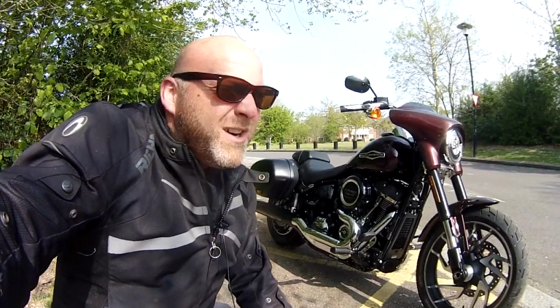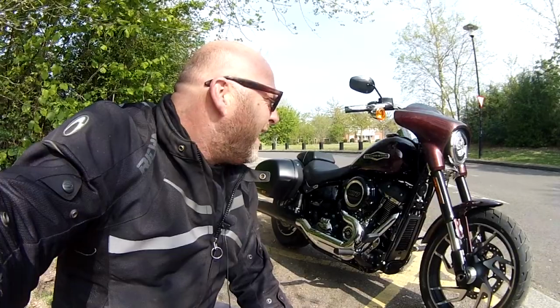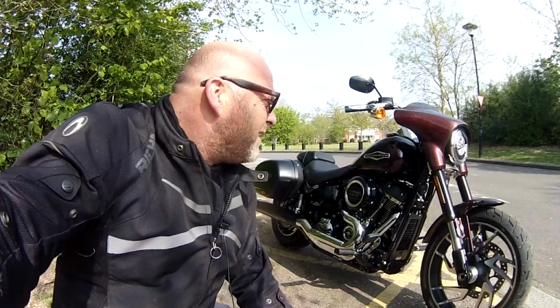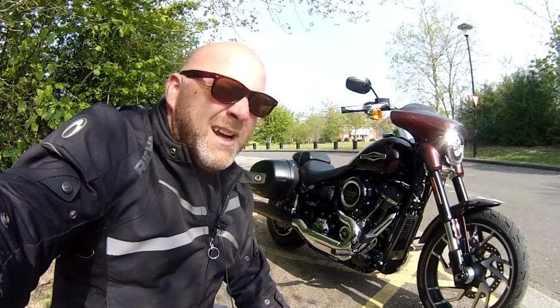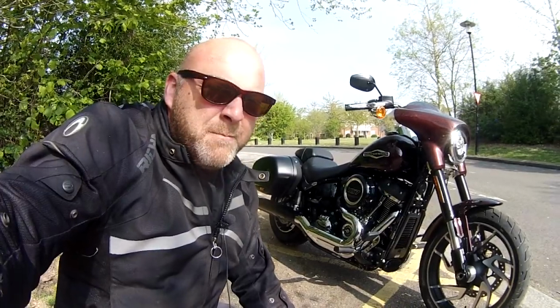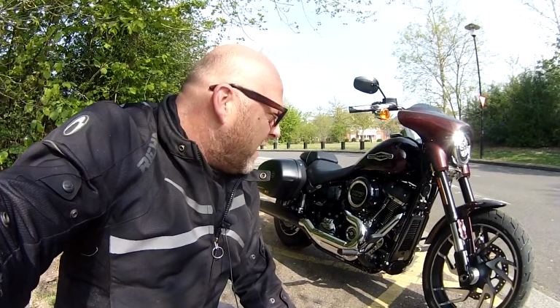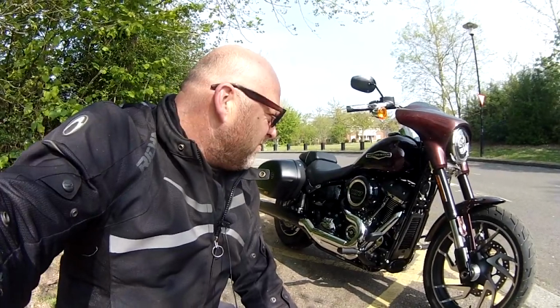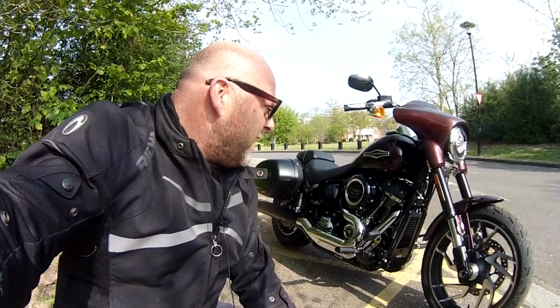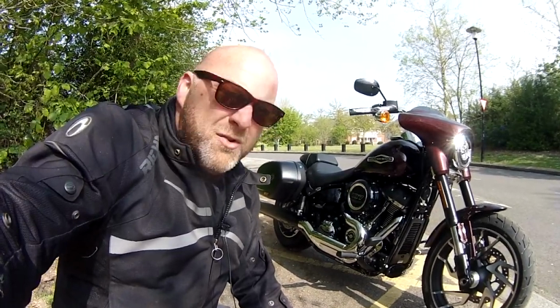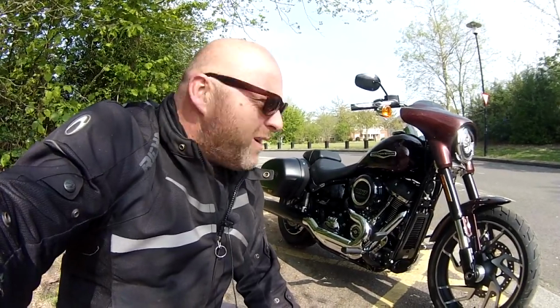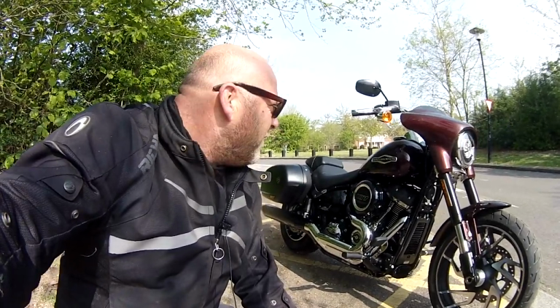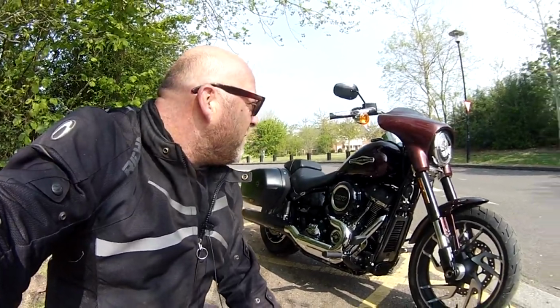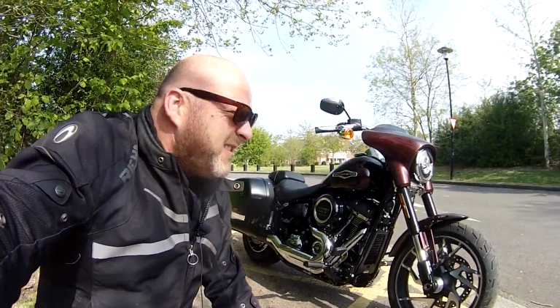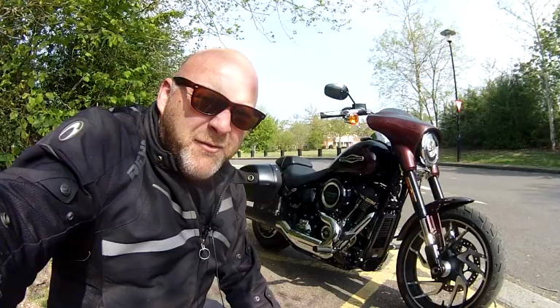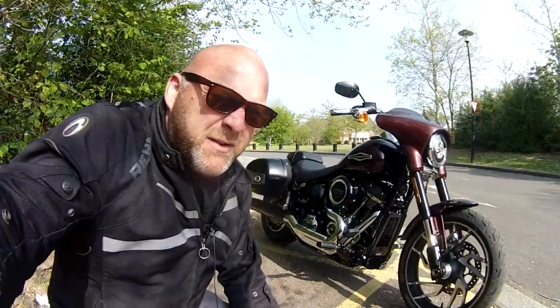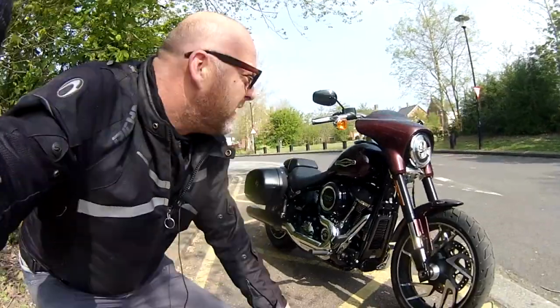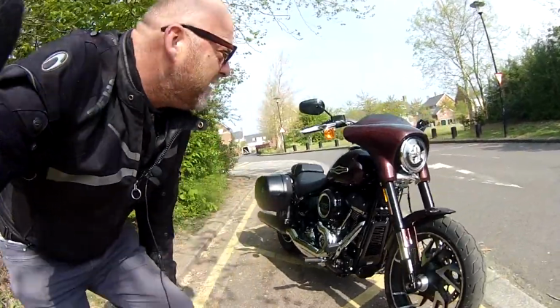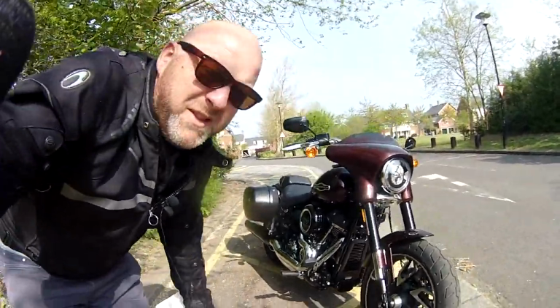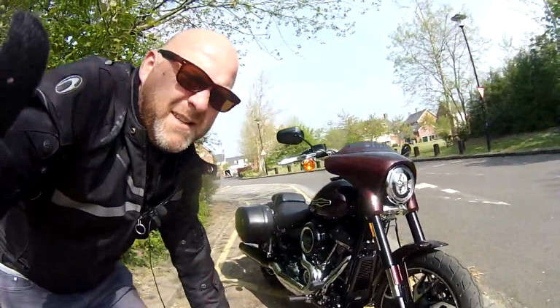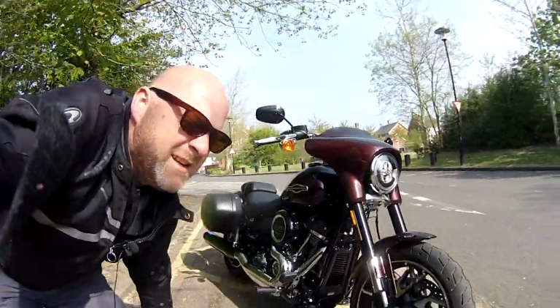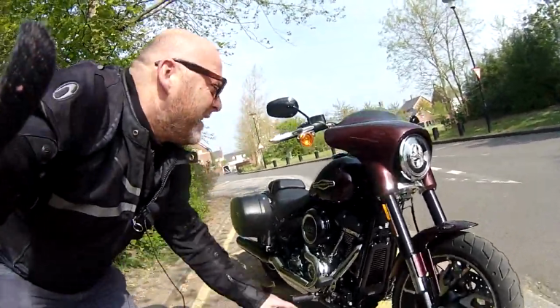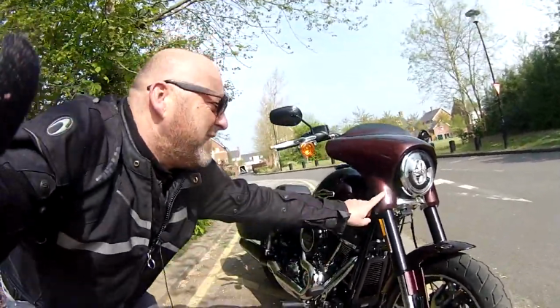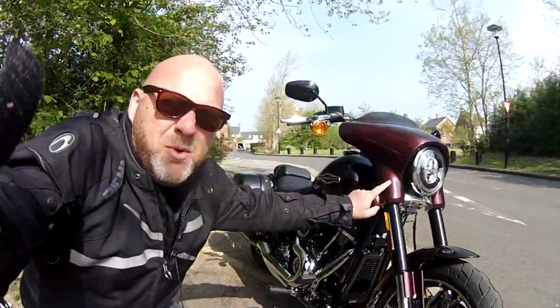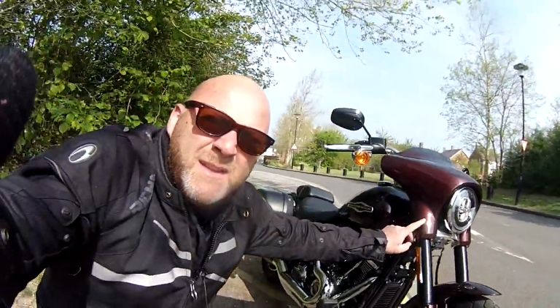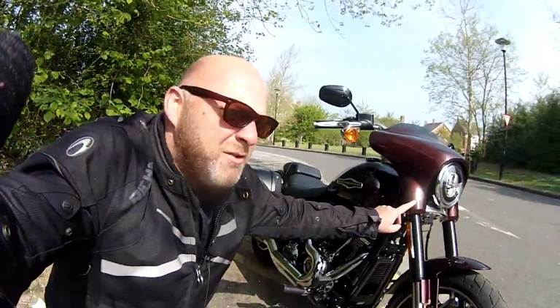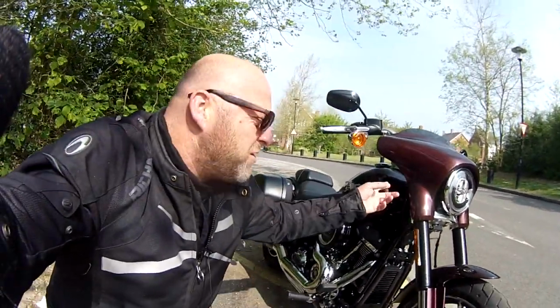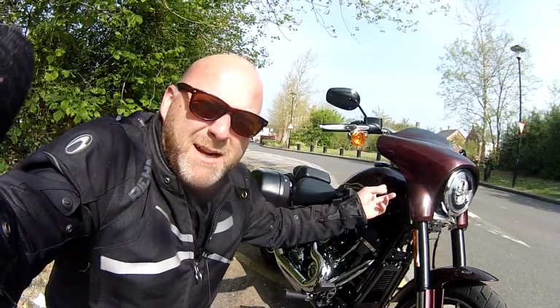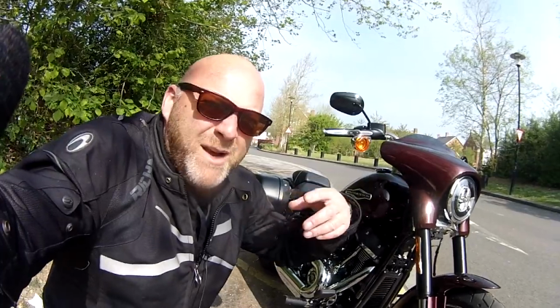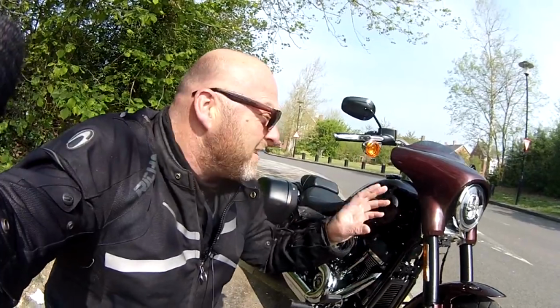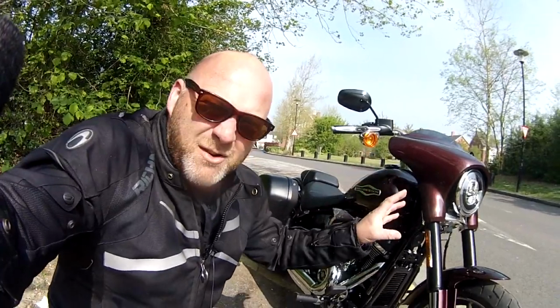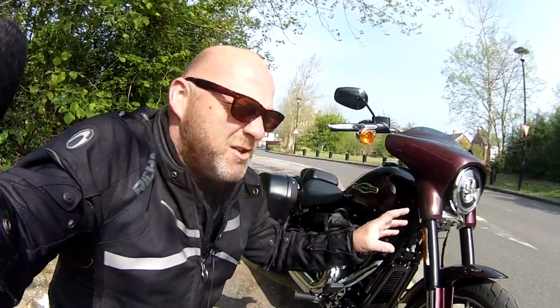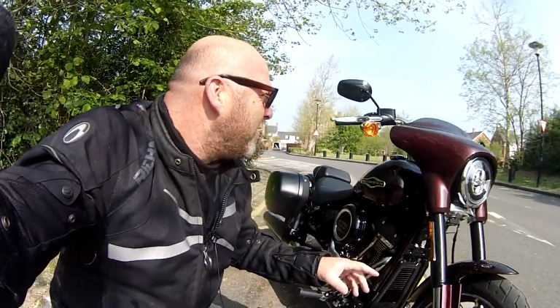Just ridden it here from the dealer — it cruises quite well. I don't like the front of it, I really don't. But this fairing is actually detachable — it's really just a couple of clips and away it goes. Then it looks actually really cool.